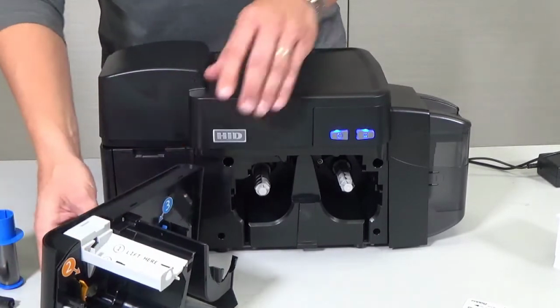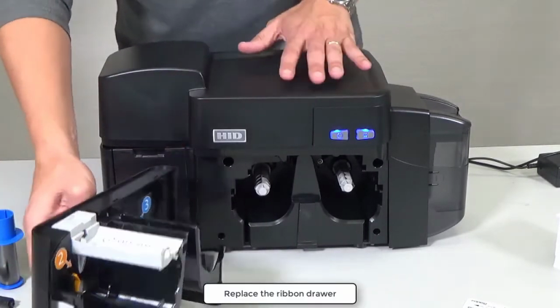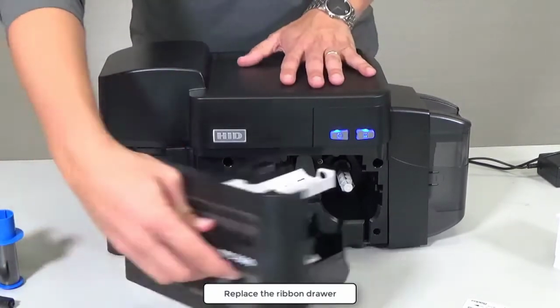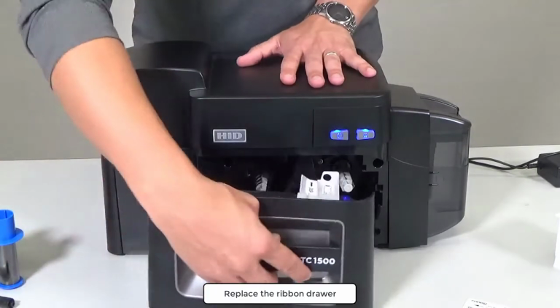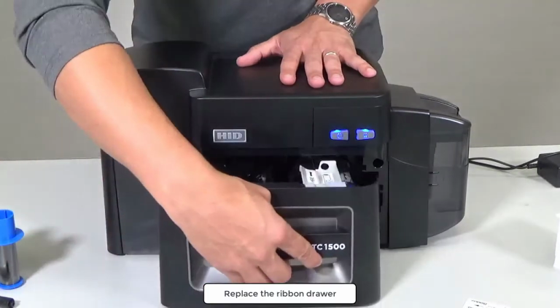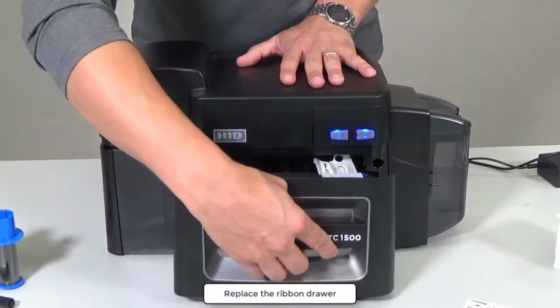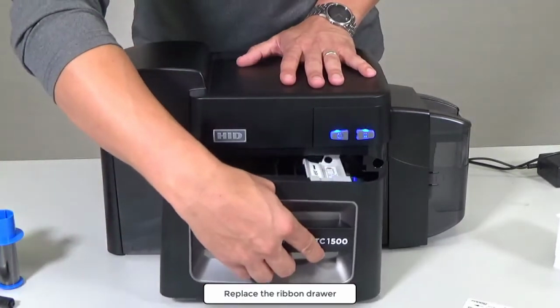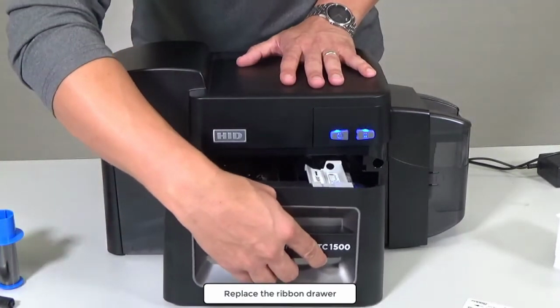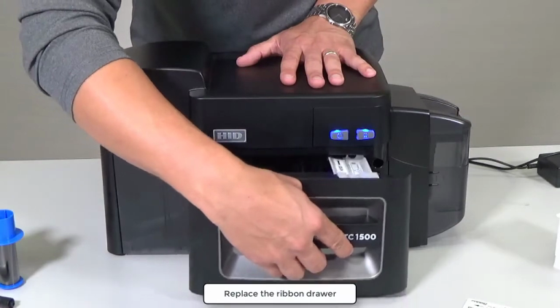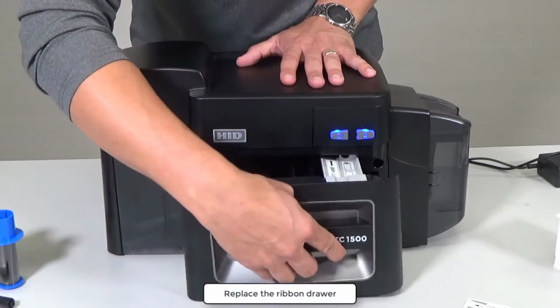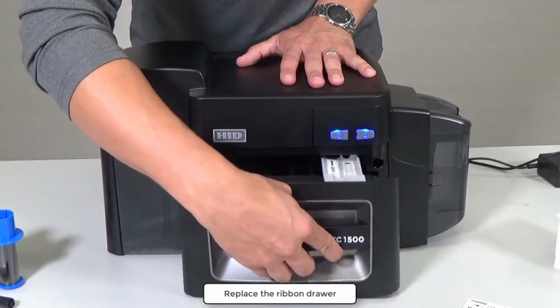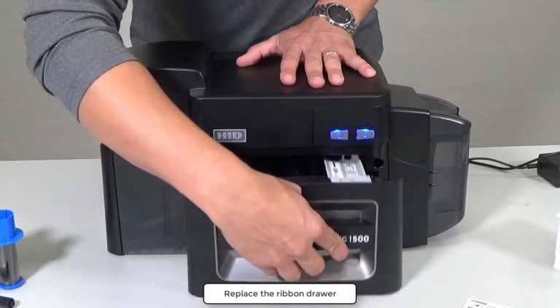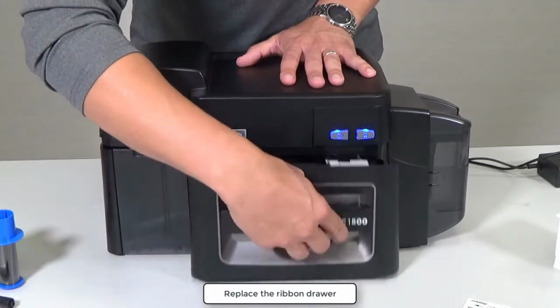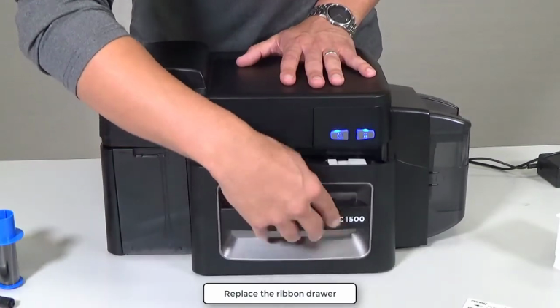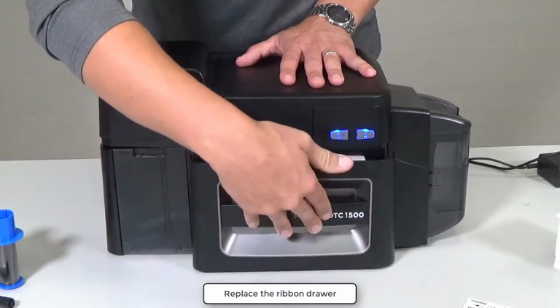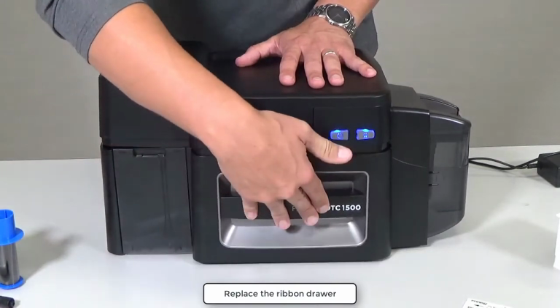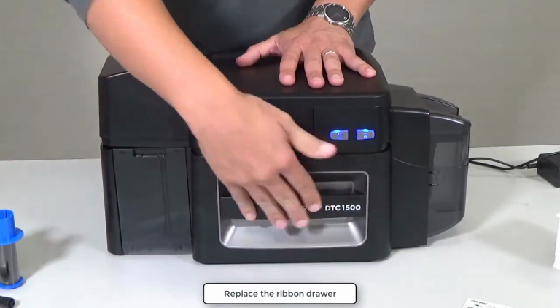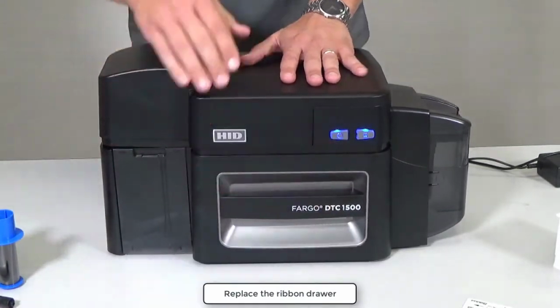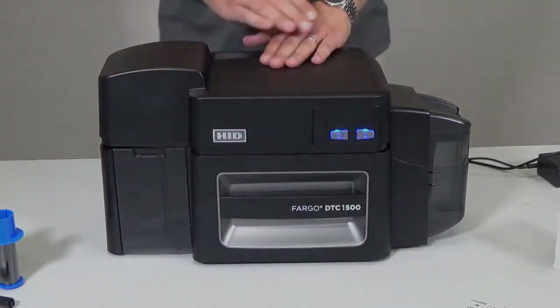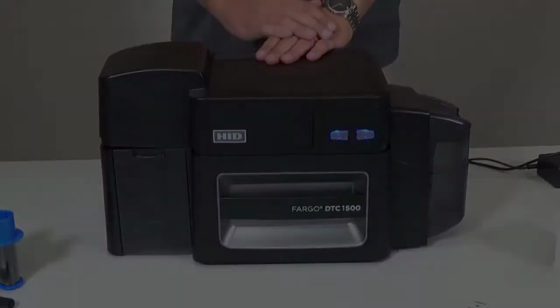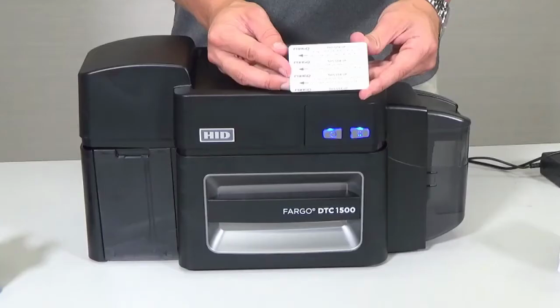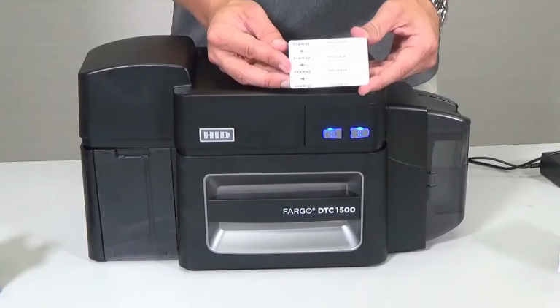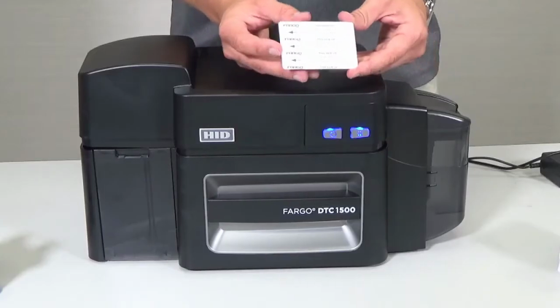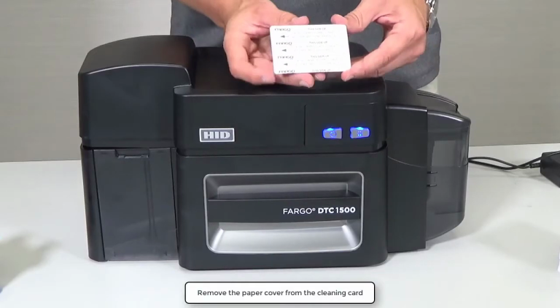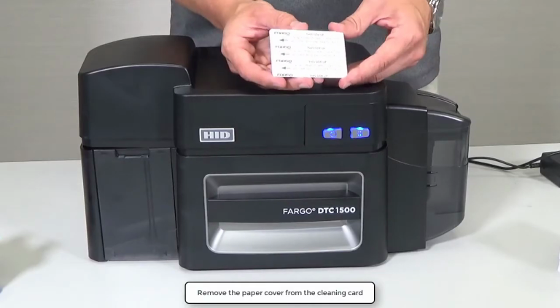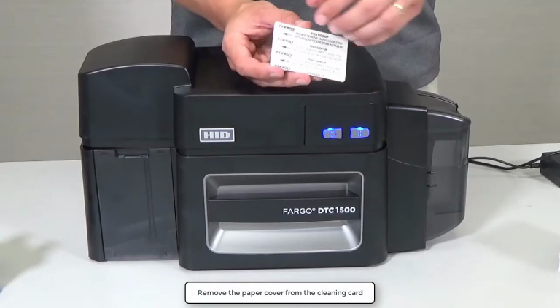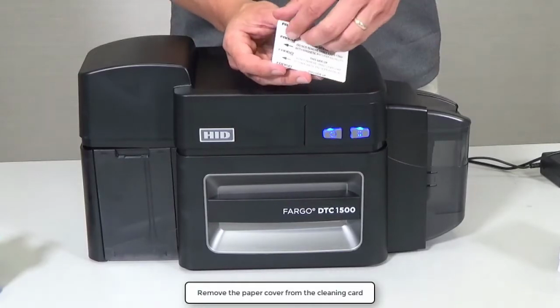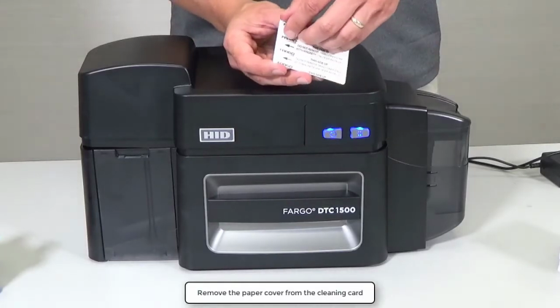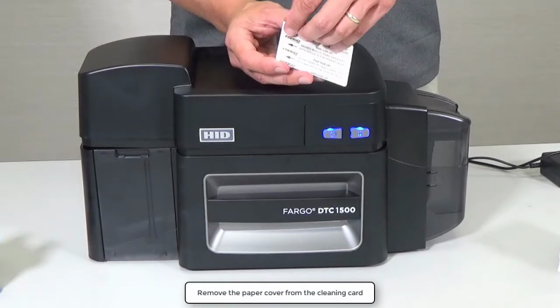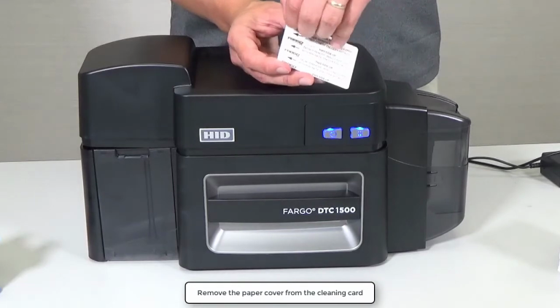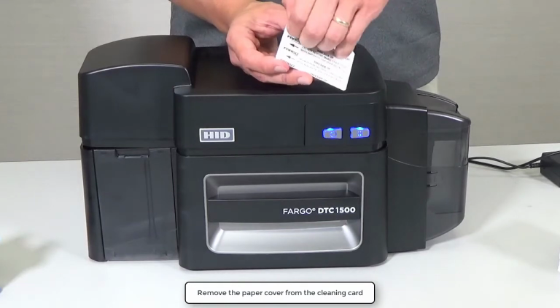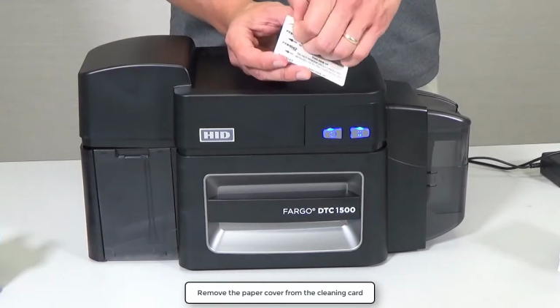Next, replace the ribbon drawer. Remove the paper cover from the cleaning card.